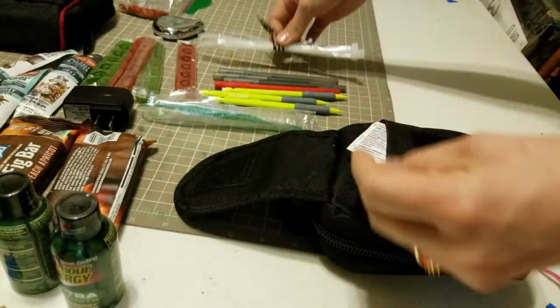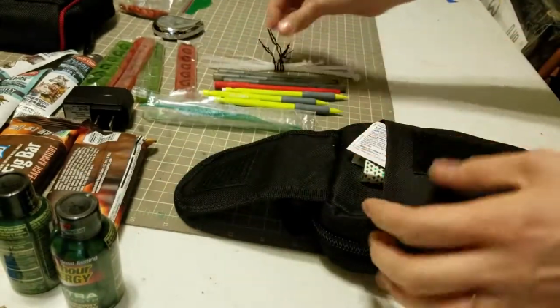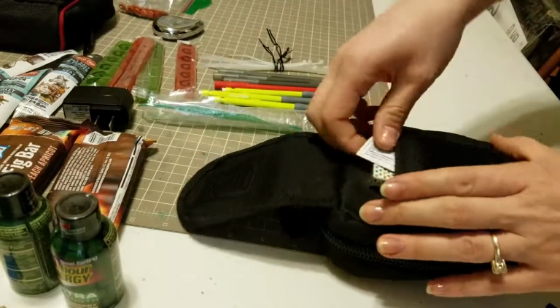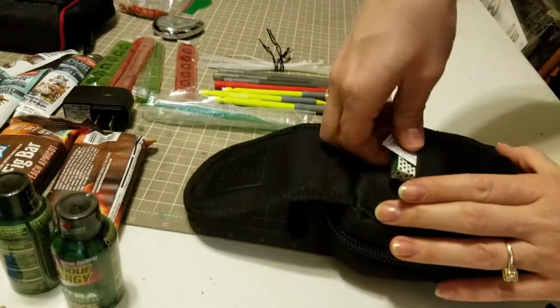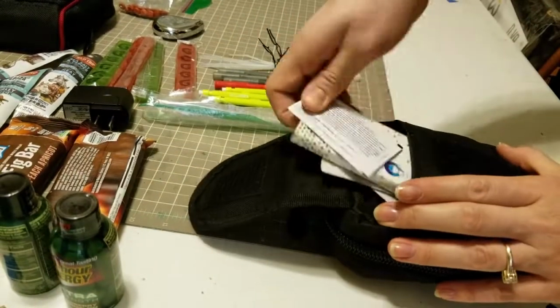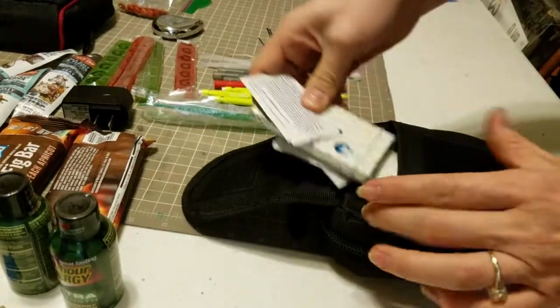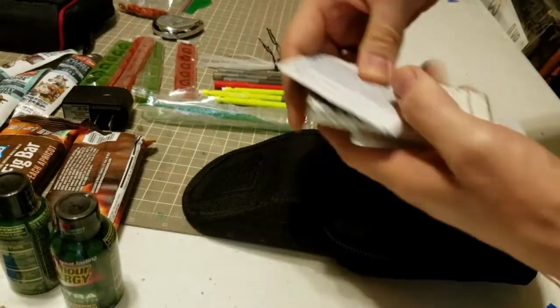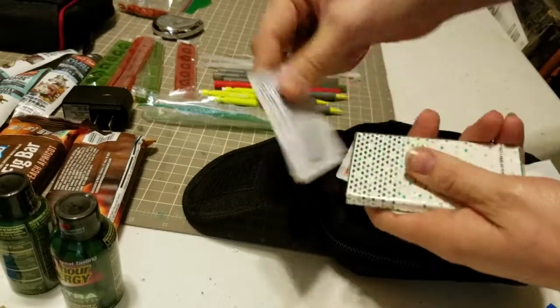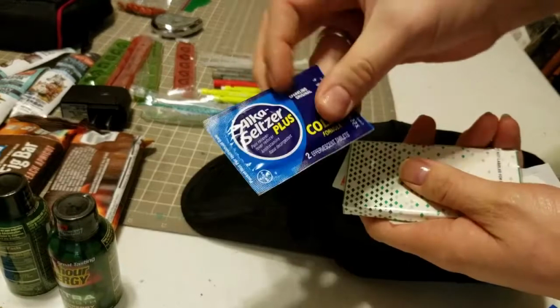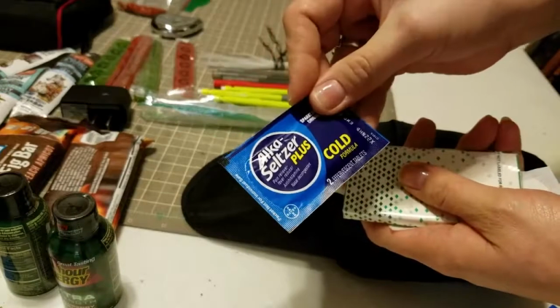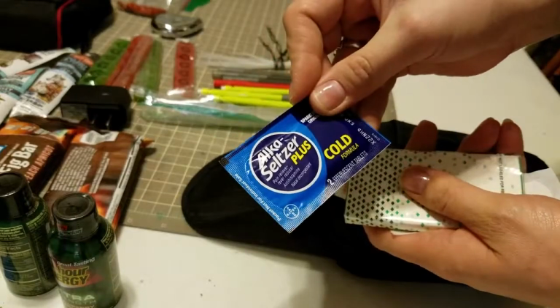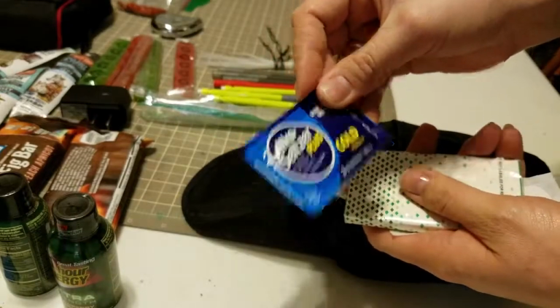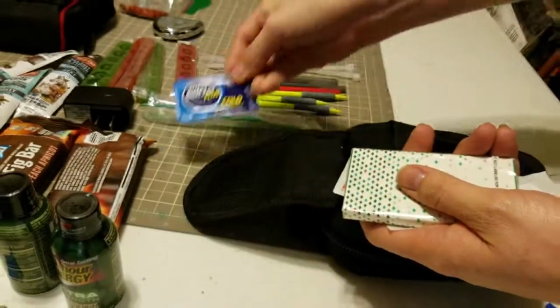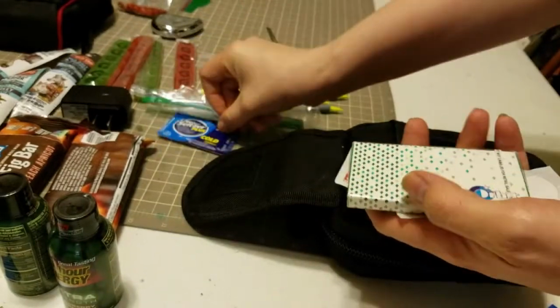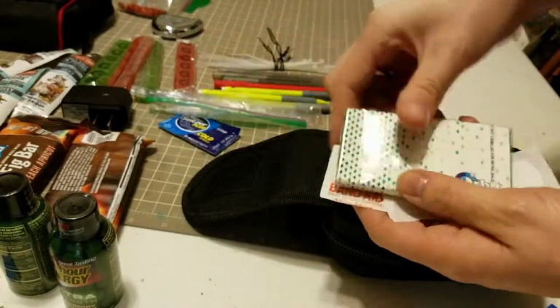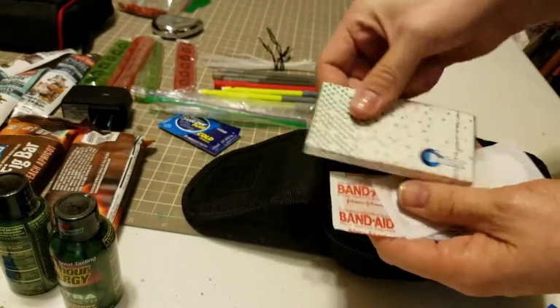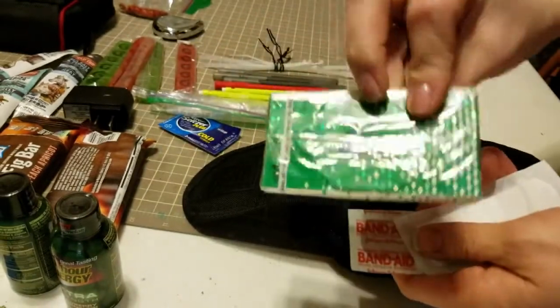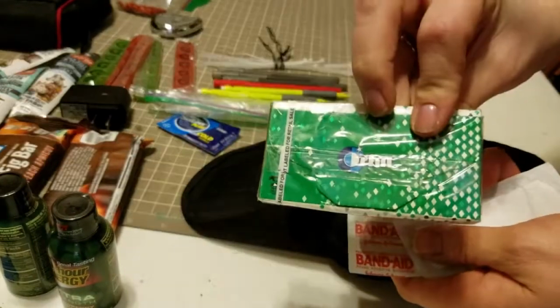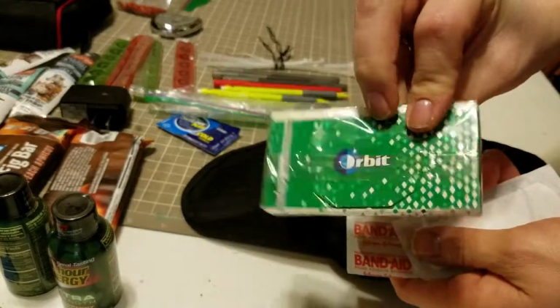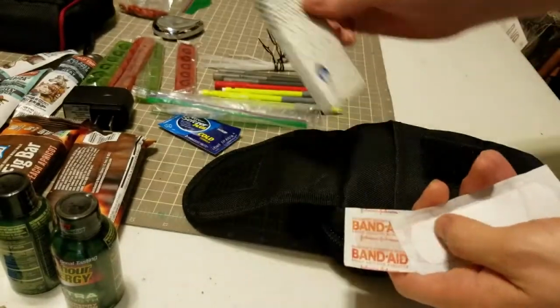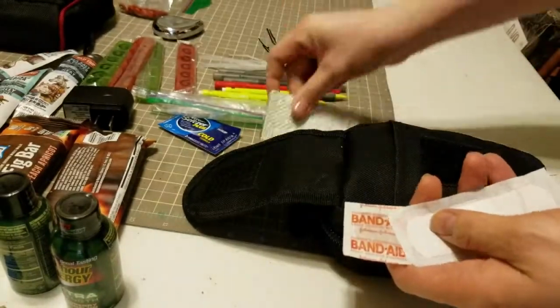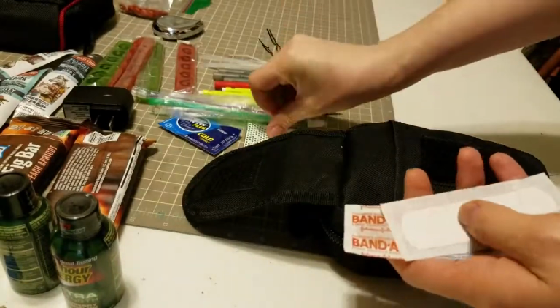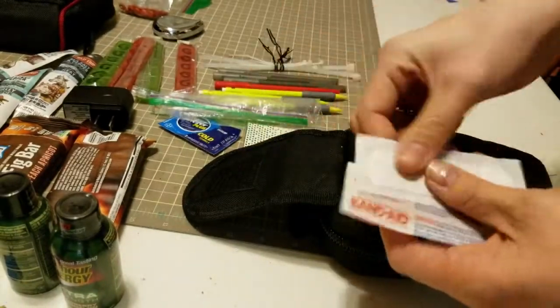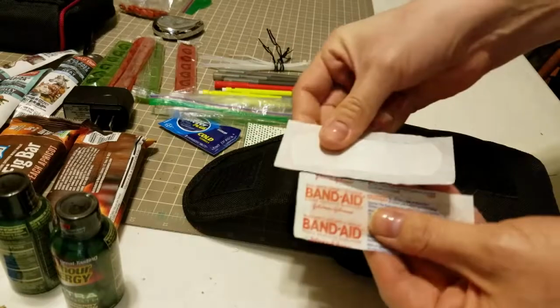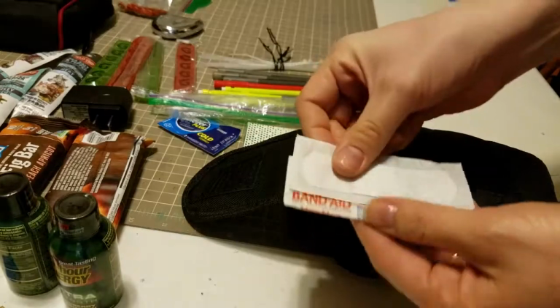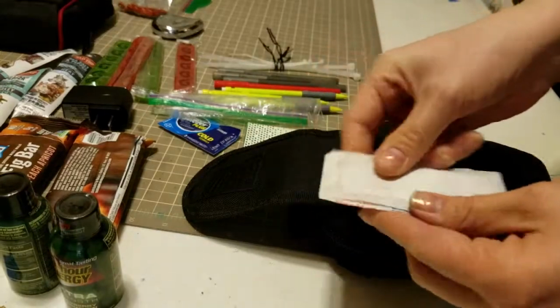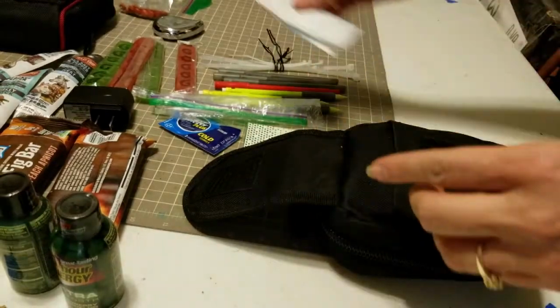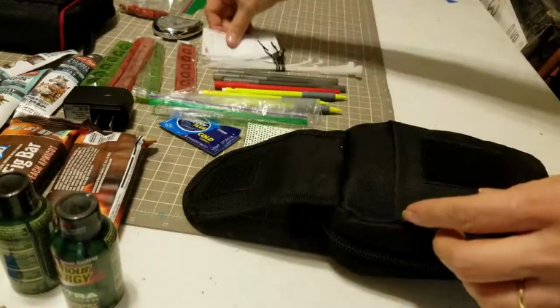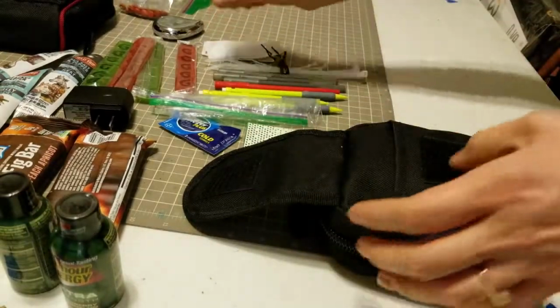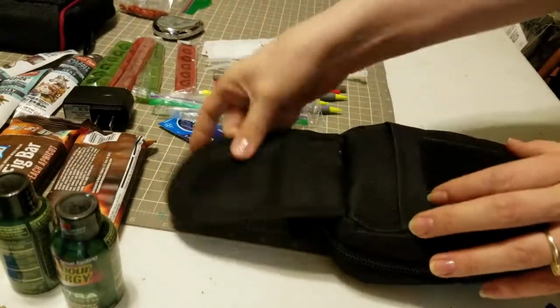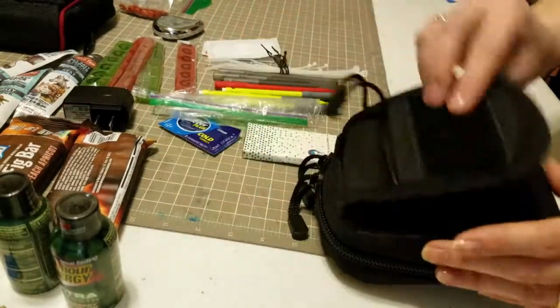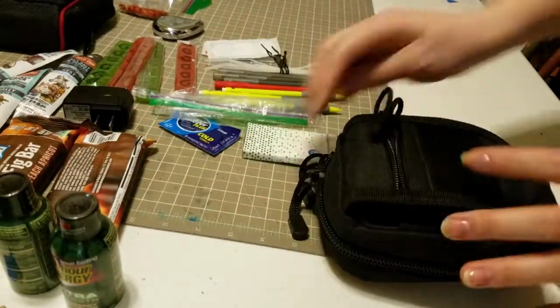I also have a small med pack: some Alka-Seltzer for sore throats, some gum to chew when we were doing MOS, and some band-aids just in case we needed them.